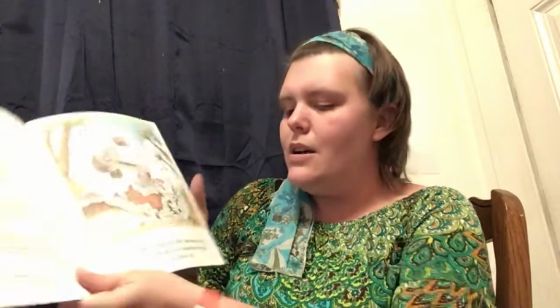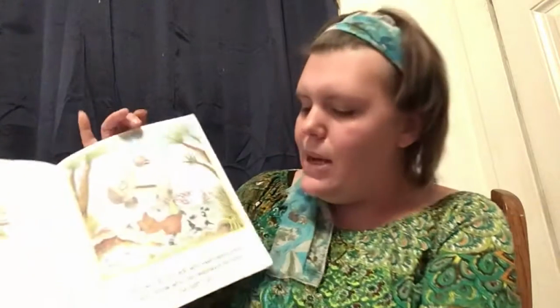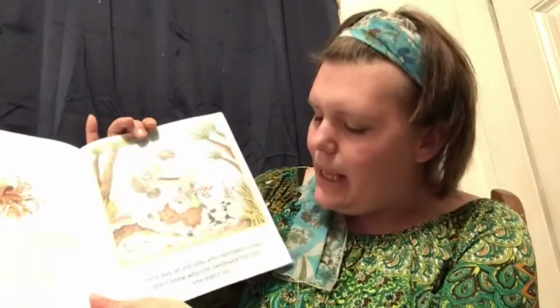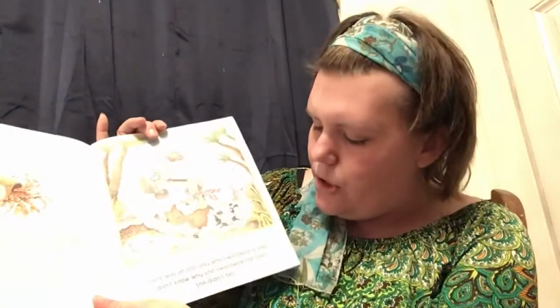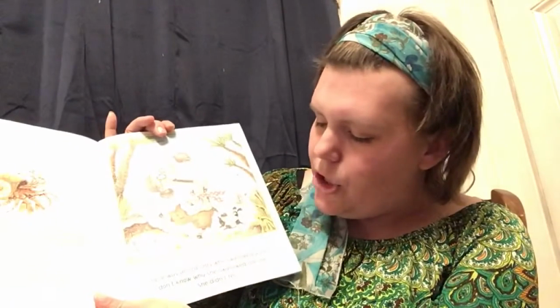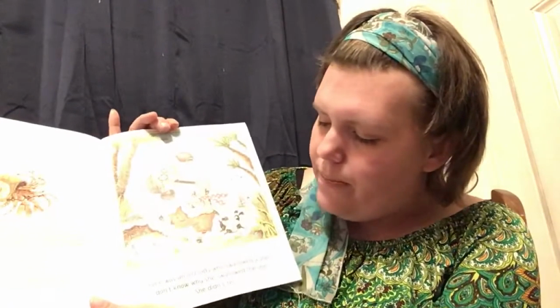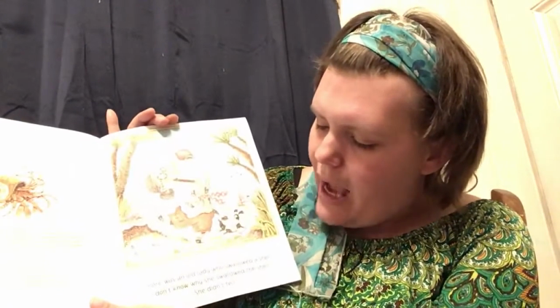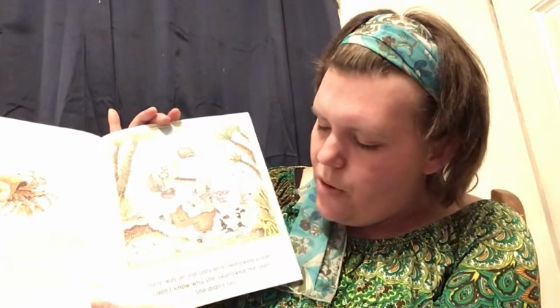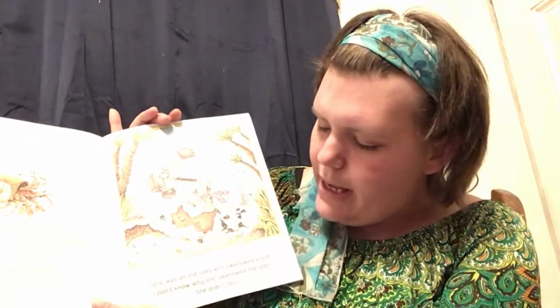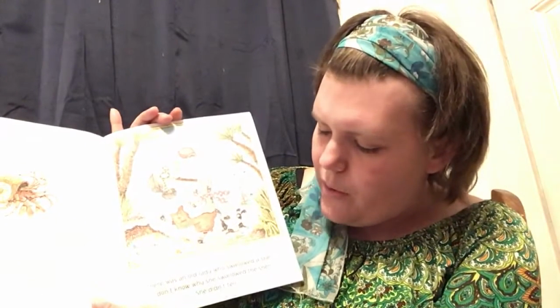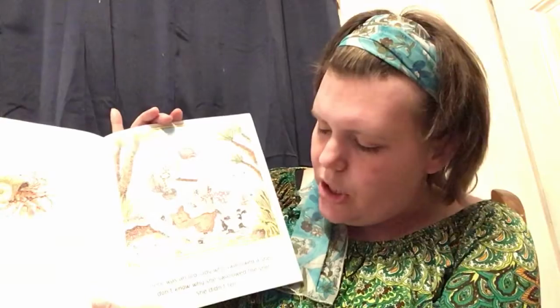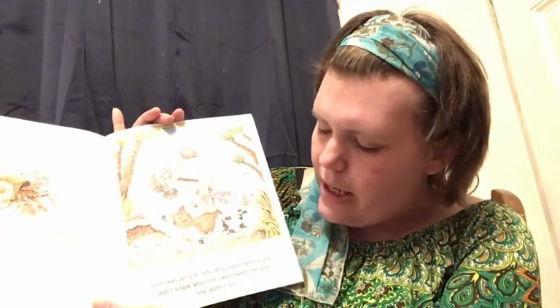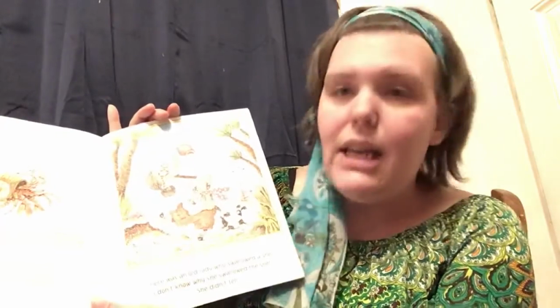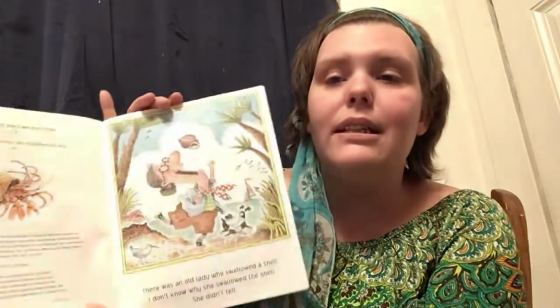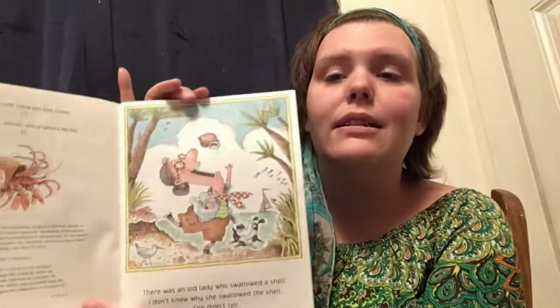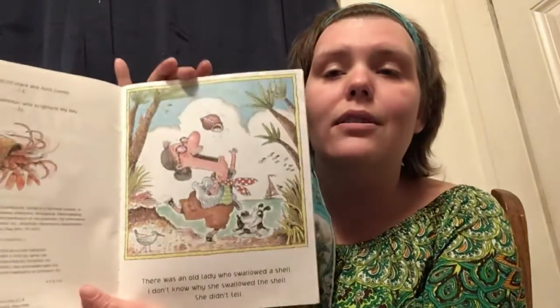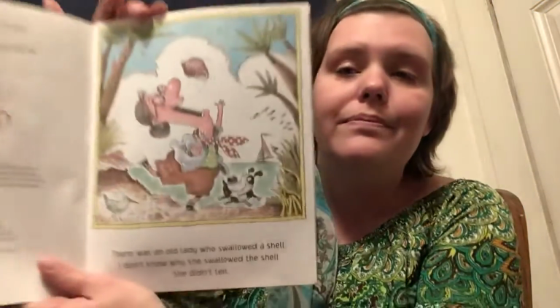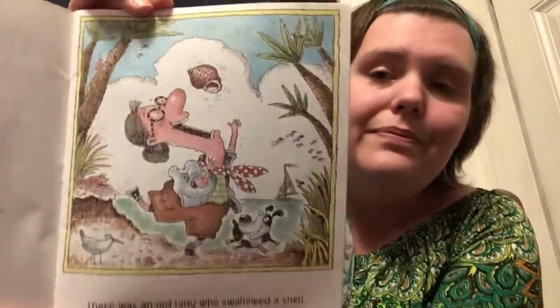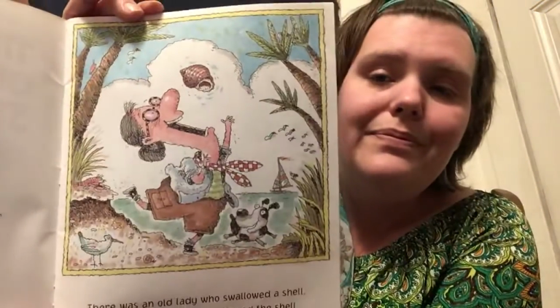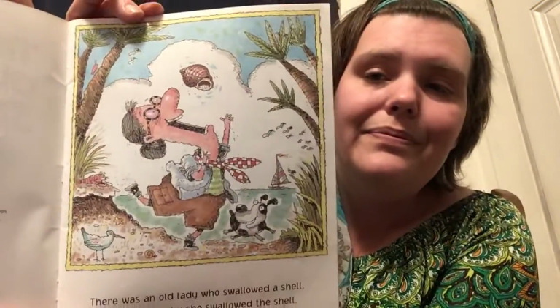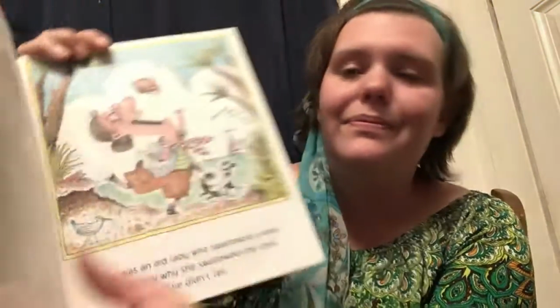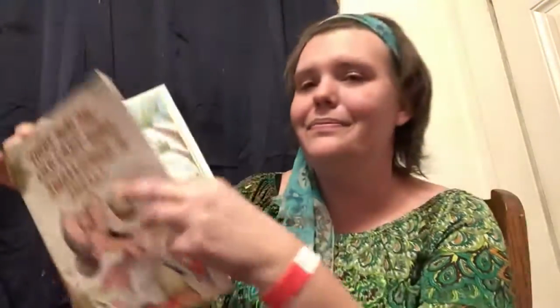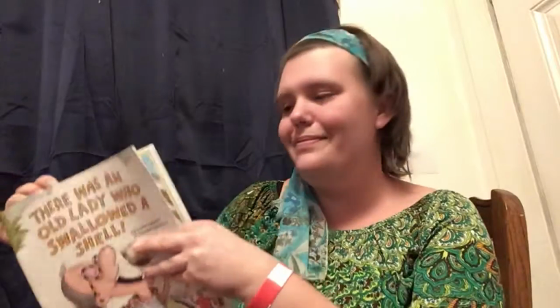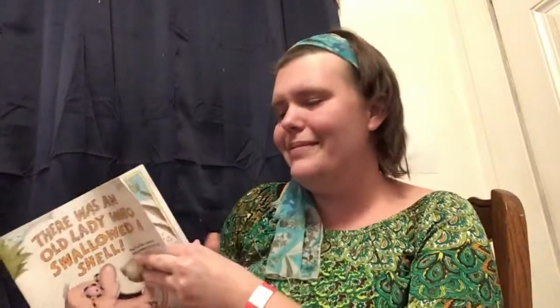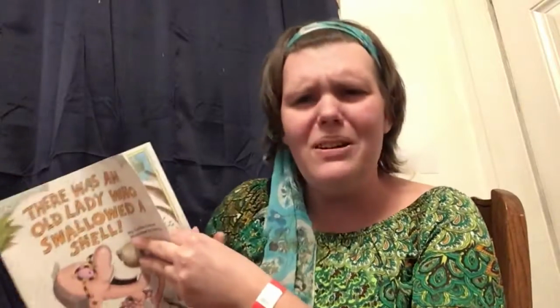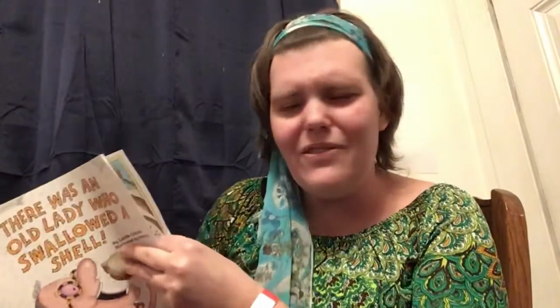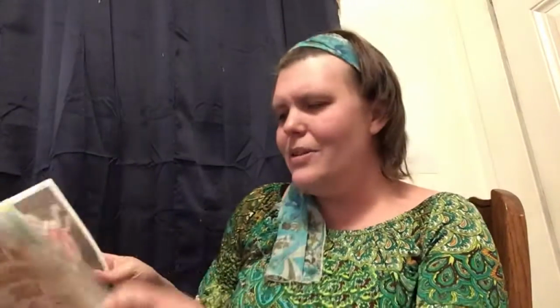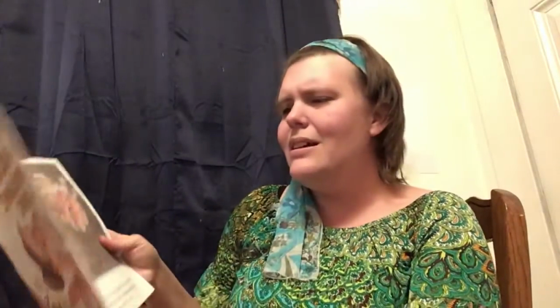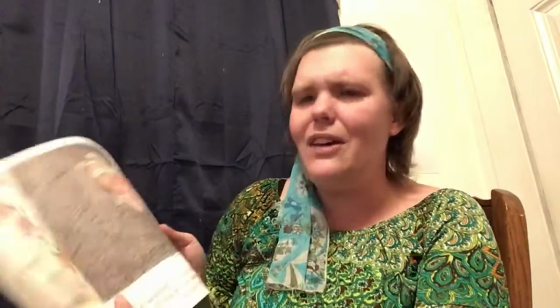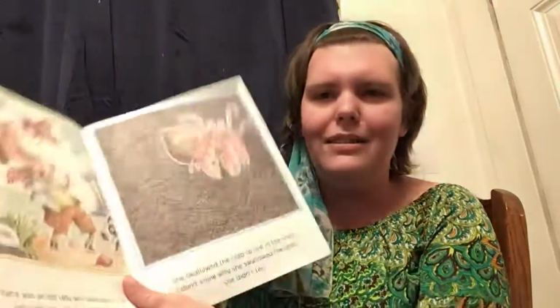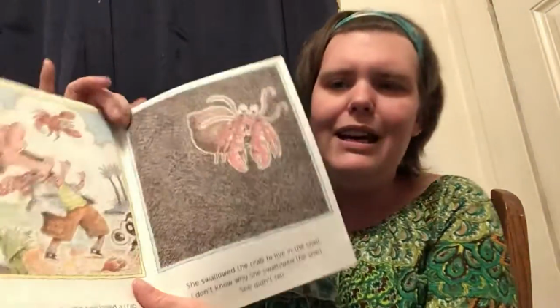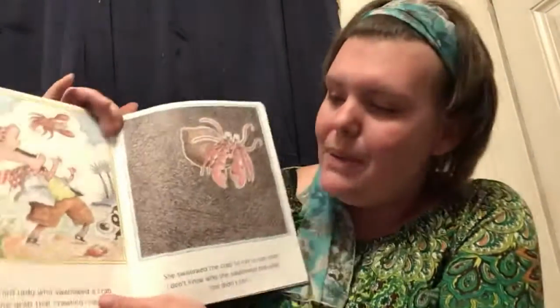There was an old lady who swallowed a shell. I don't know why she swallowed the shell. She didn't tell. I wonder how she even swallows a shell — that's pretty big.